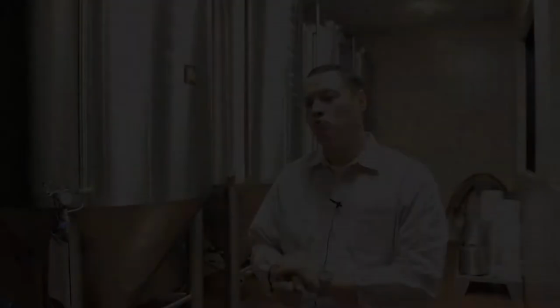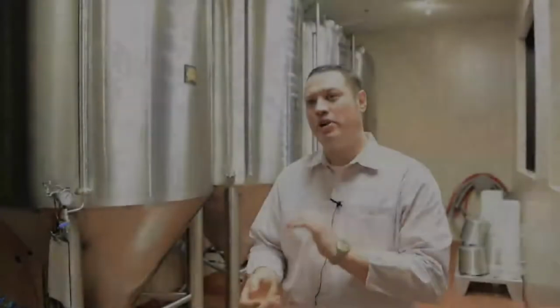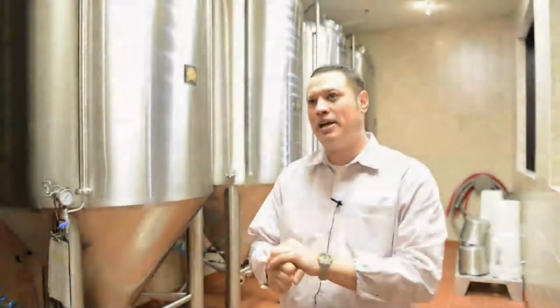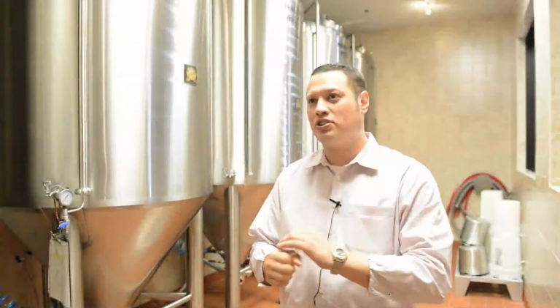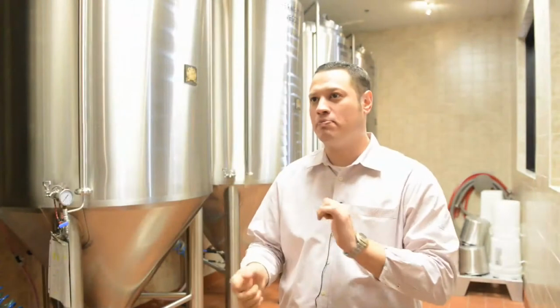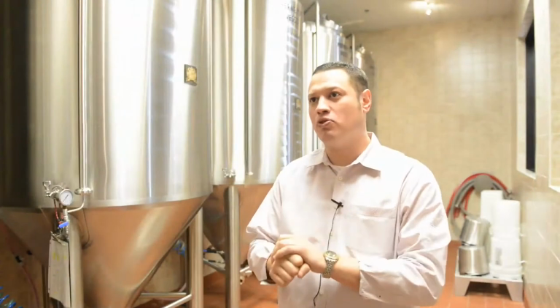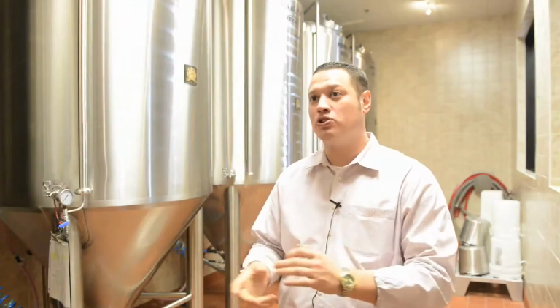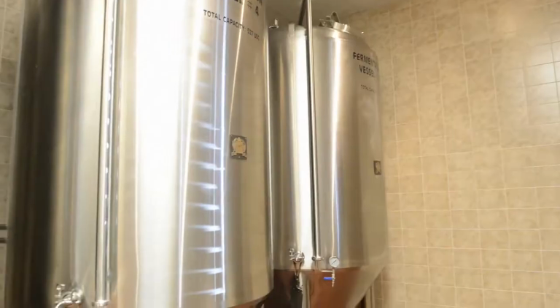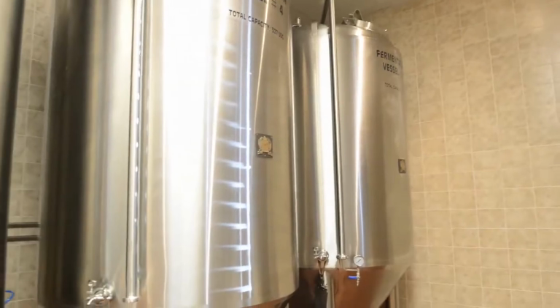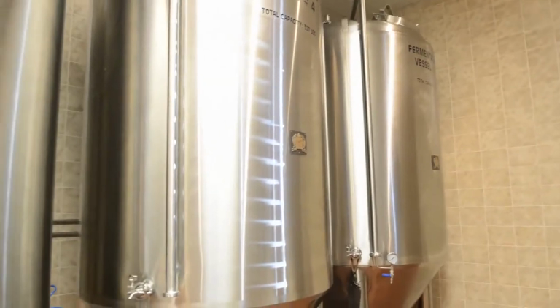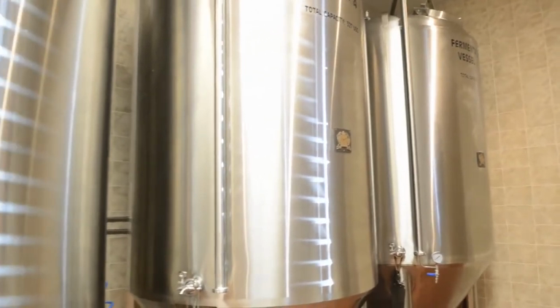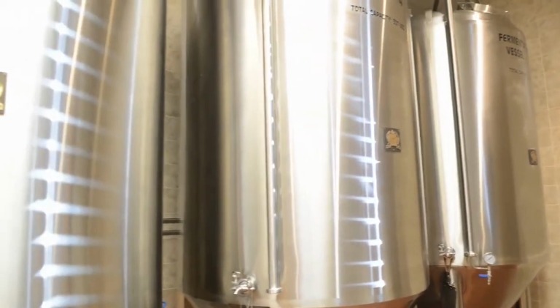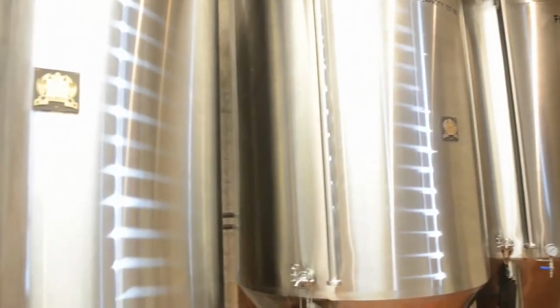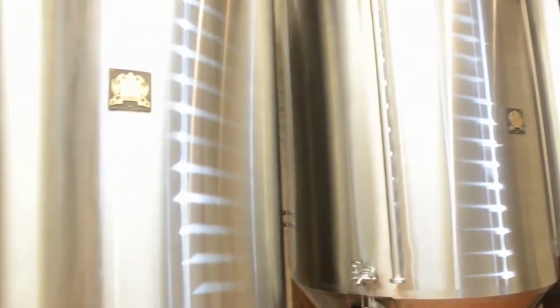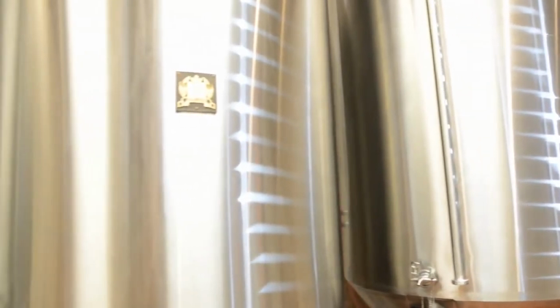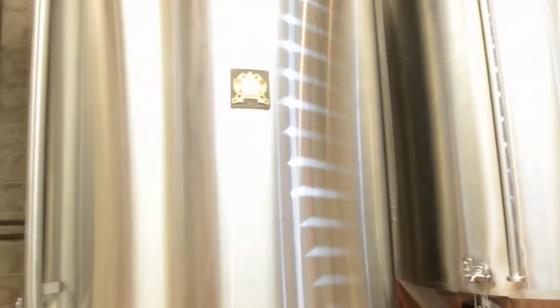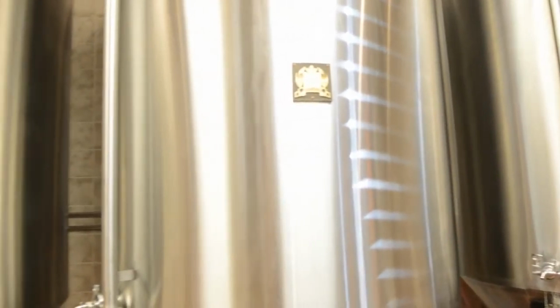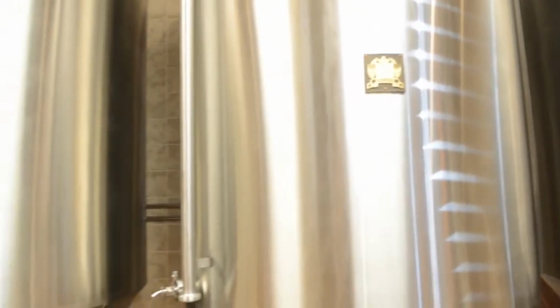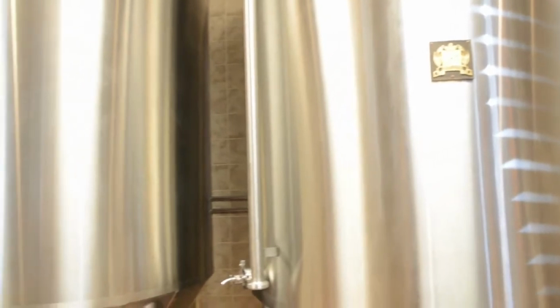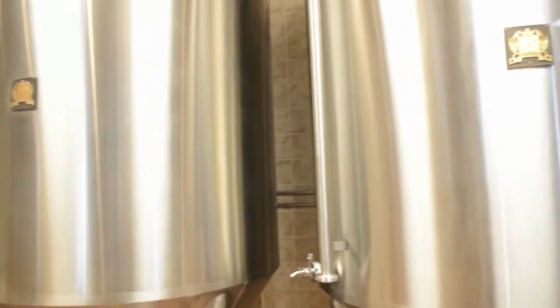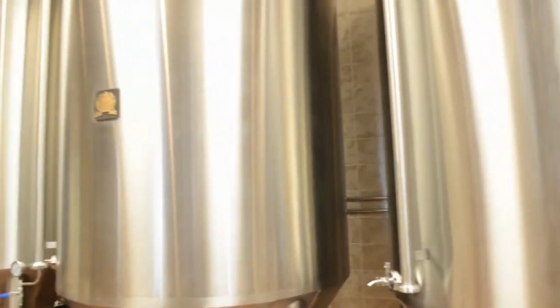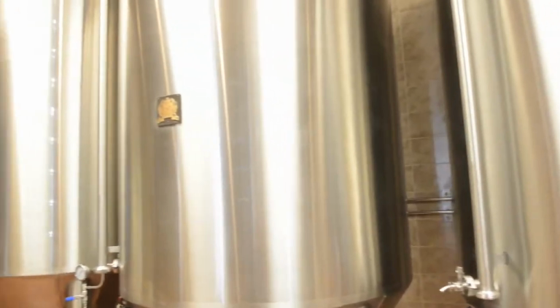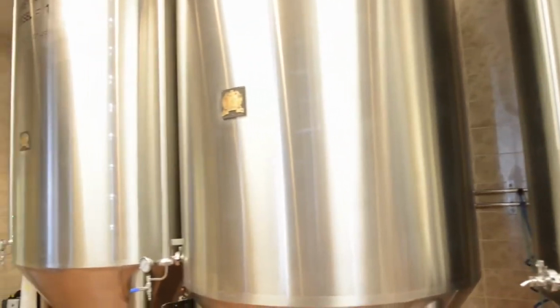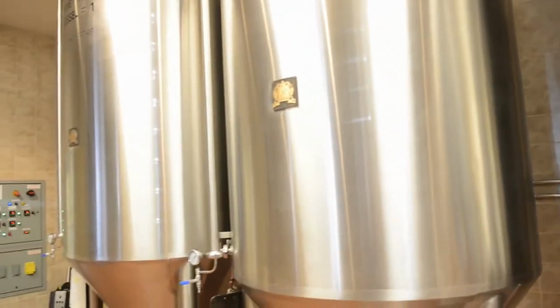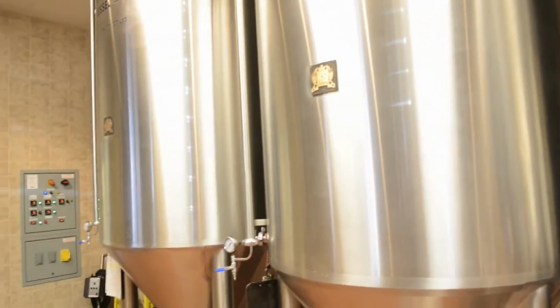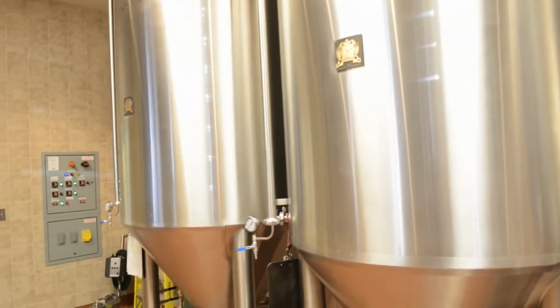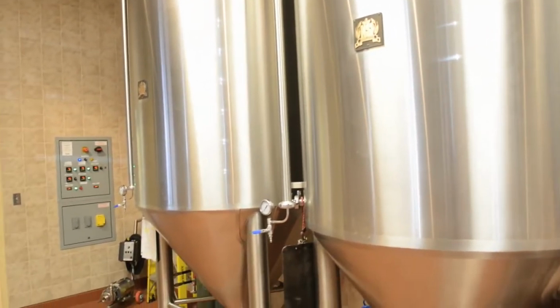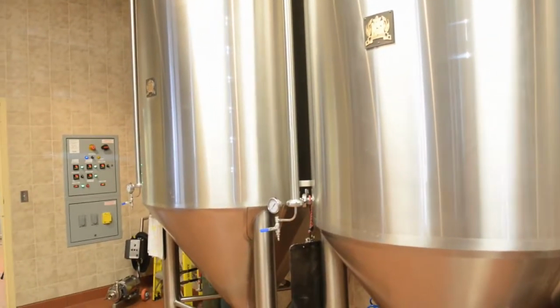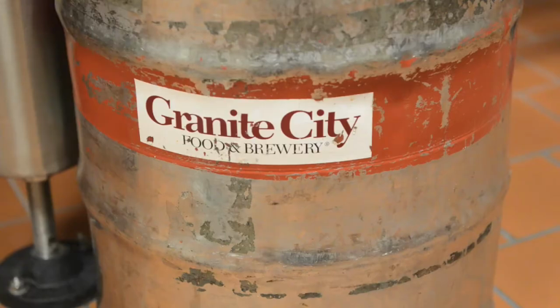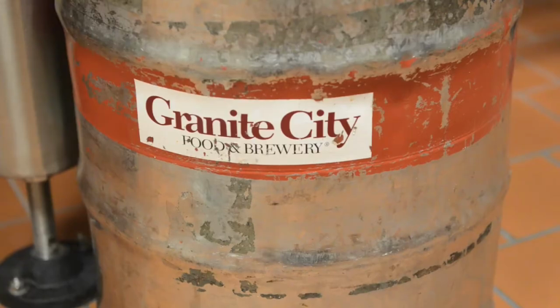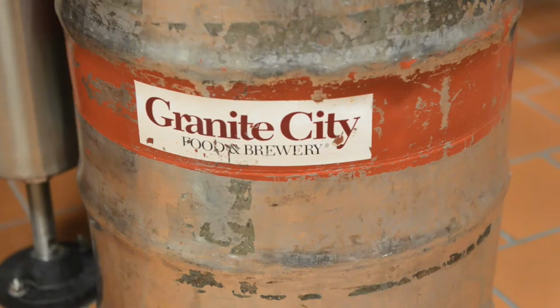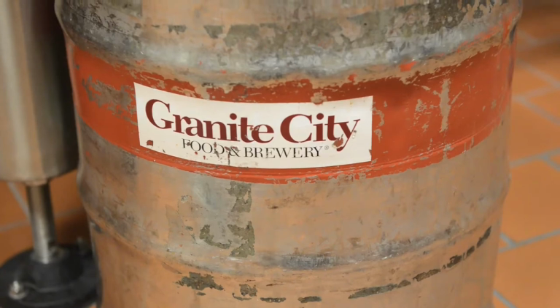One day a week I'm back here actually brewing beer for this location. Granite City has a great process. We have a wort house in Des Moines, Iowa that actually makes all of our wort here — so it's glorified sugar water. Then they drive it to each location across our 27 locations.